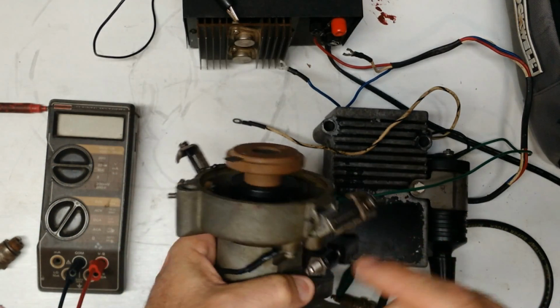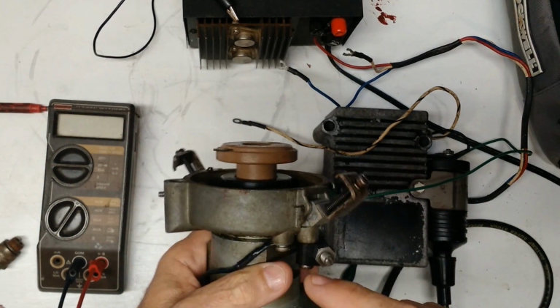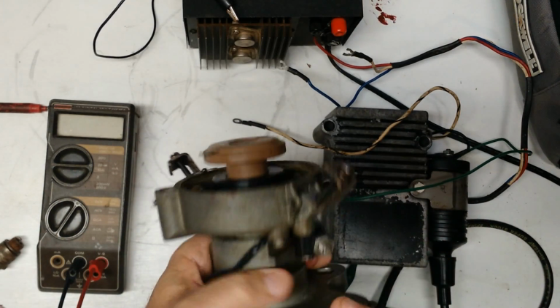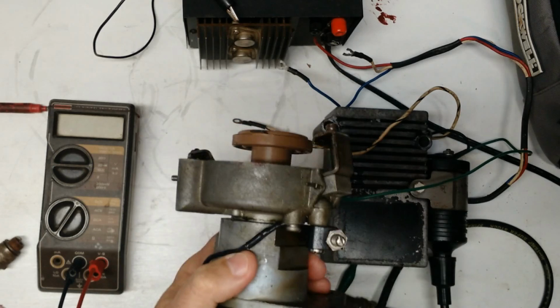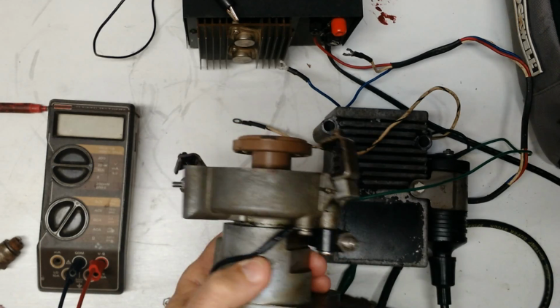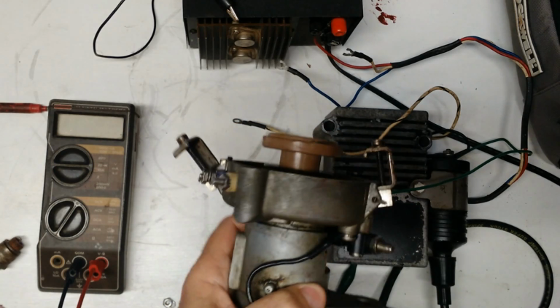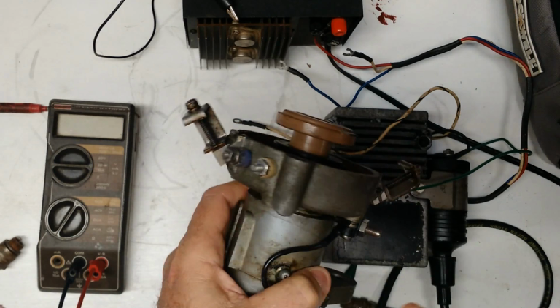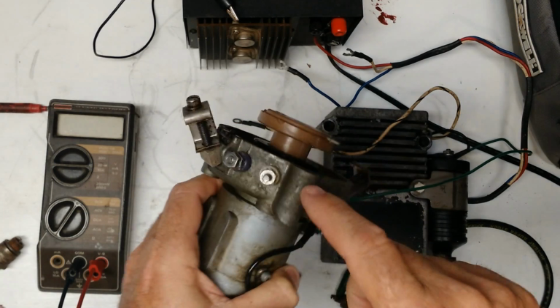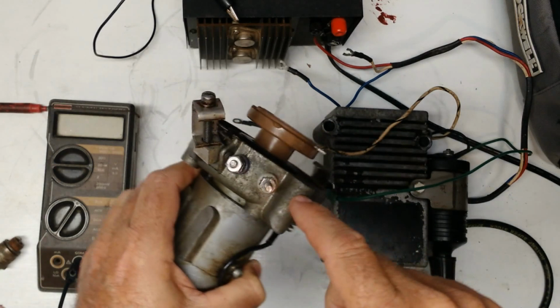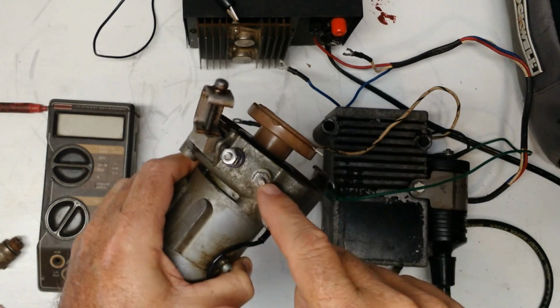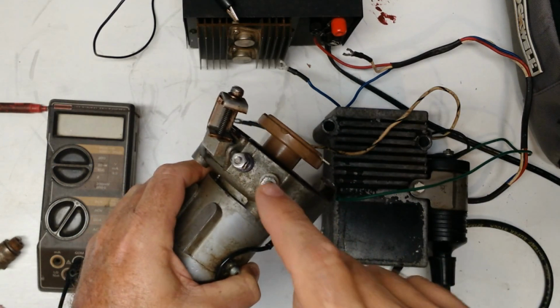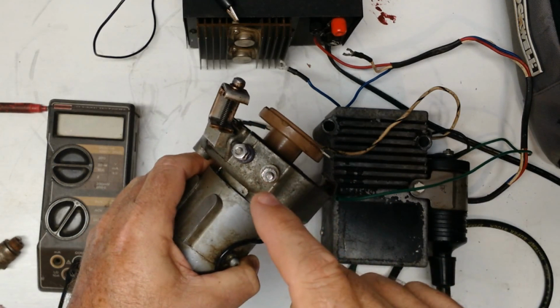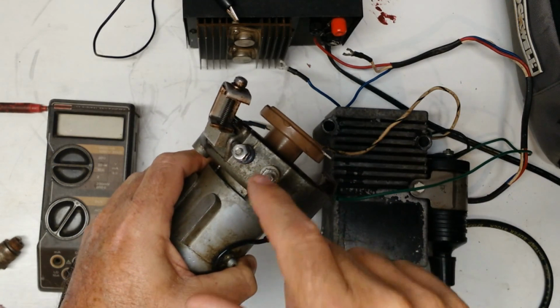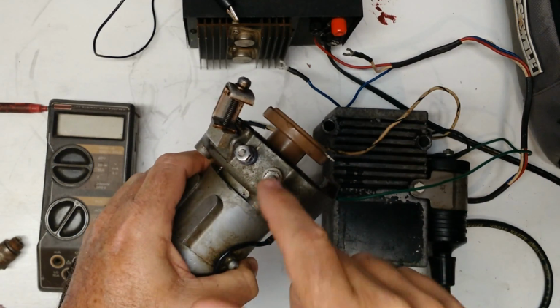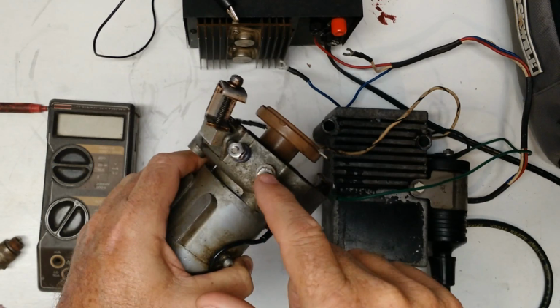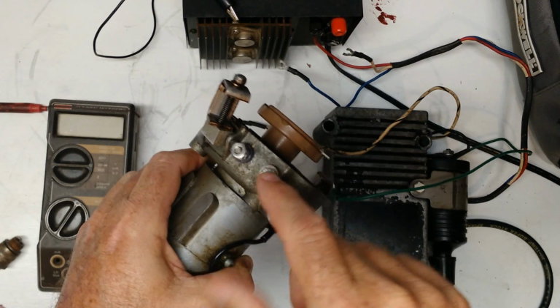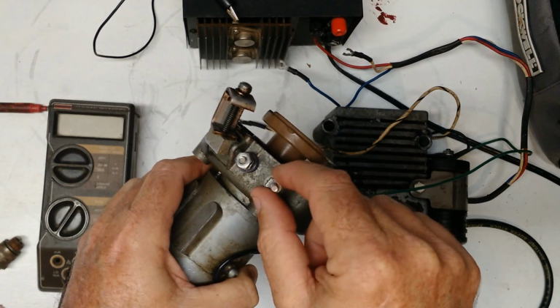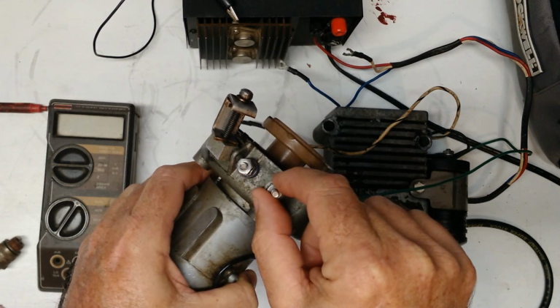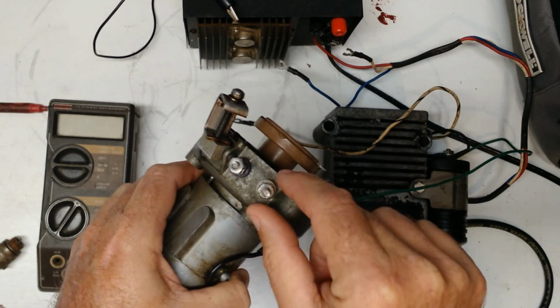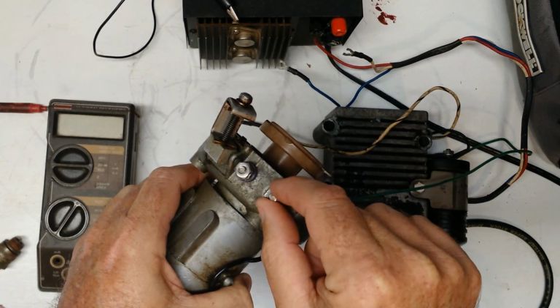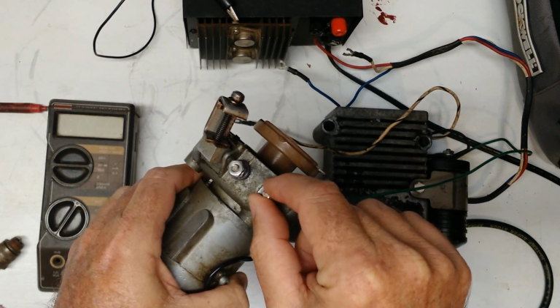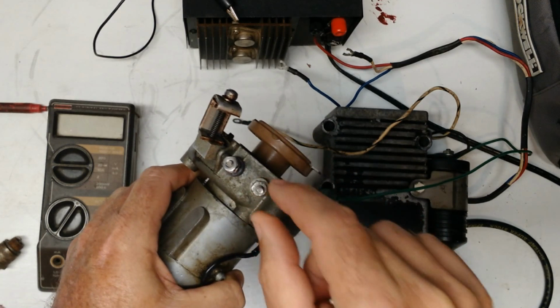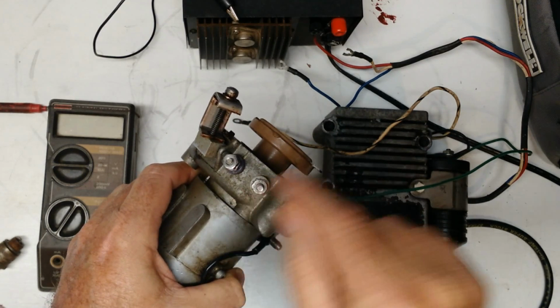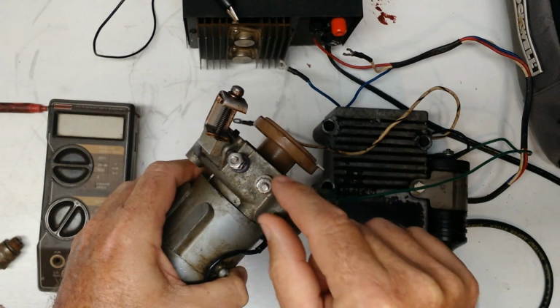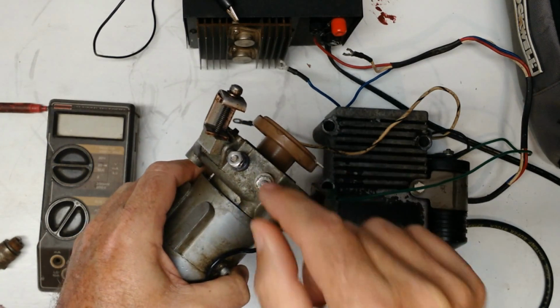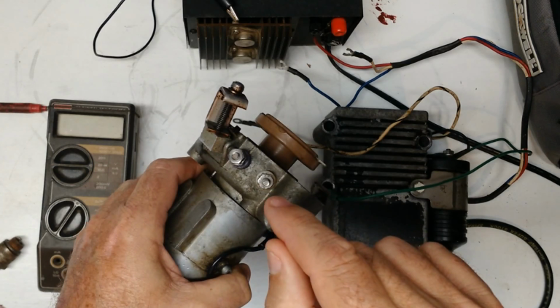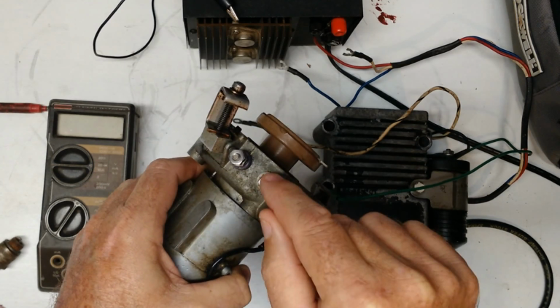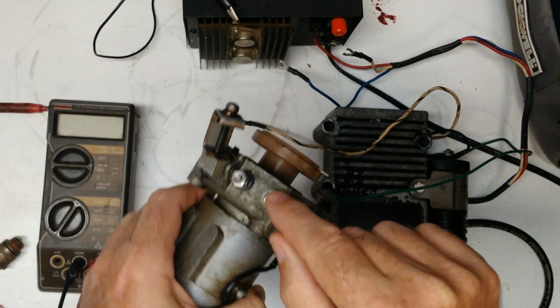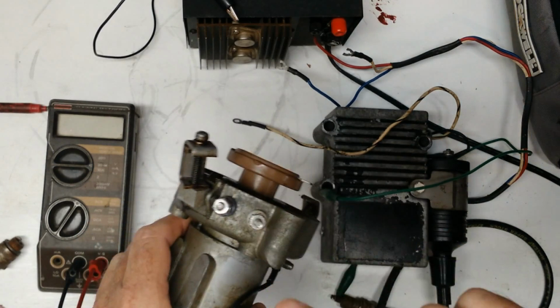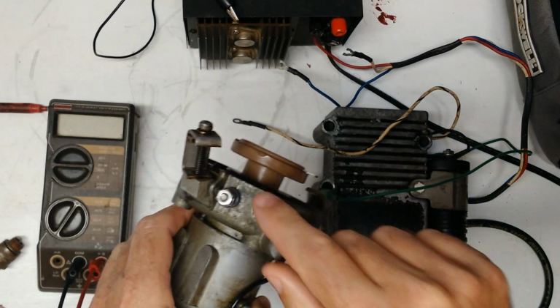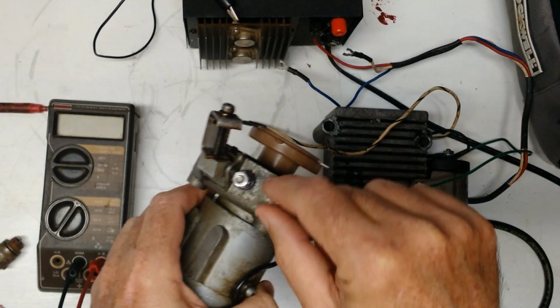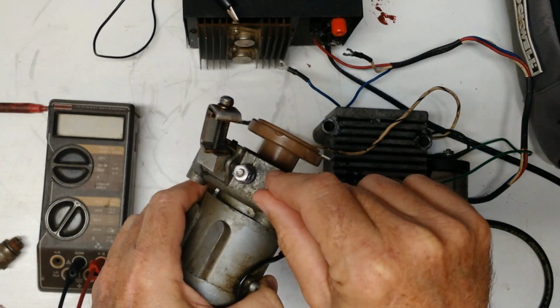Some things to note: this optical distributor will not run a conventional coil. This output is a low-level signal and has nowhere near enough power to run a conventional coil.